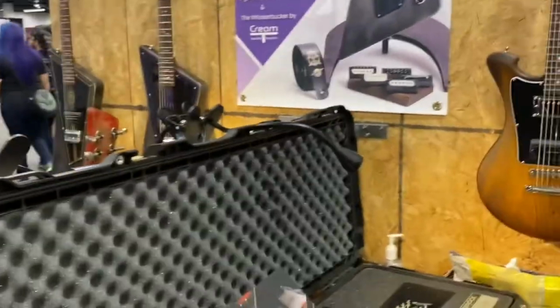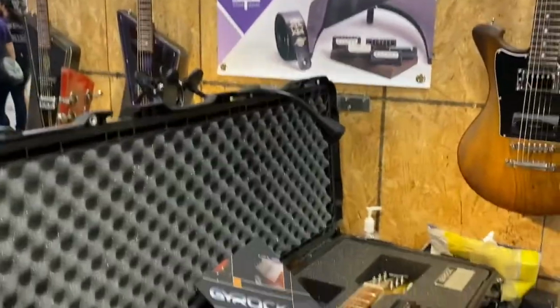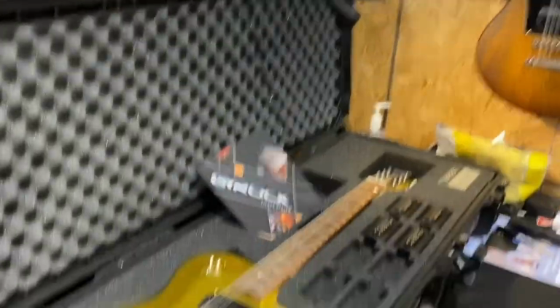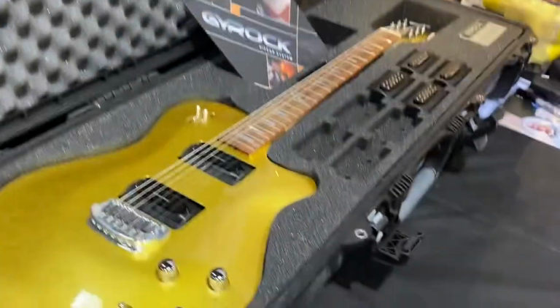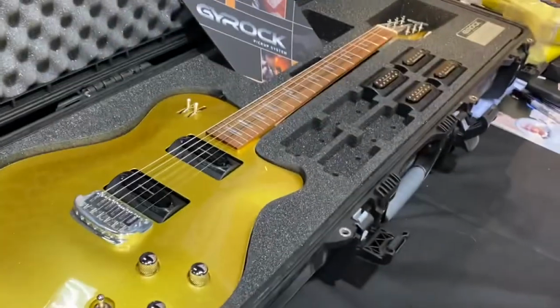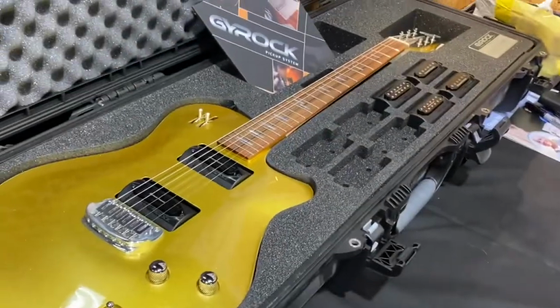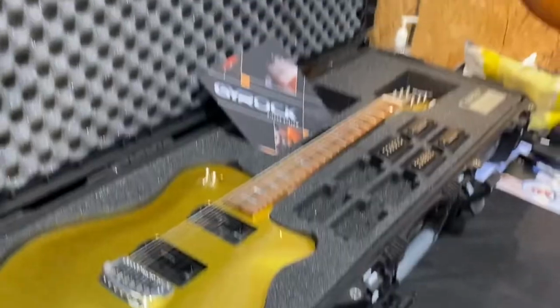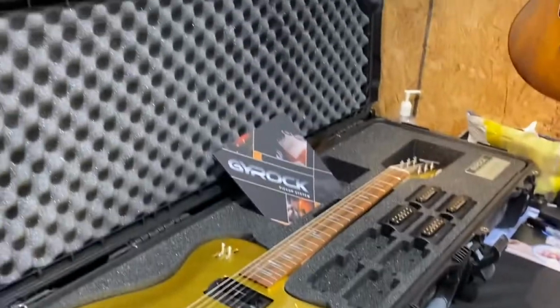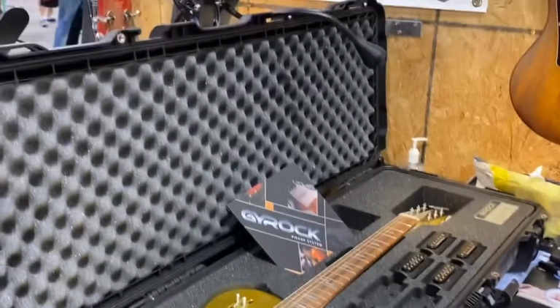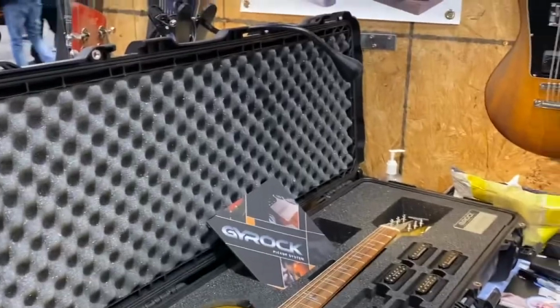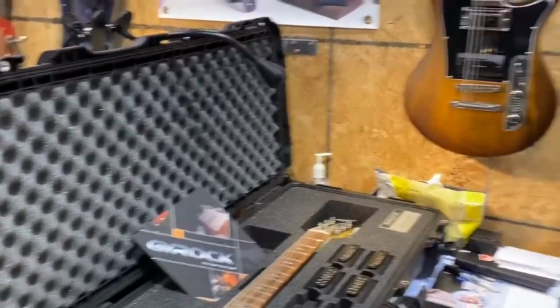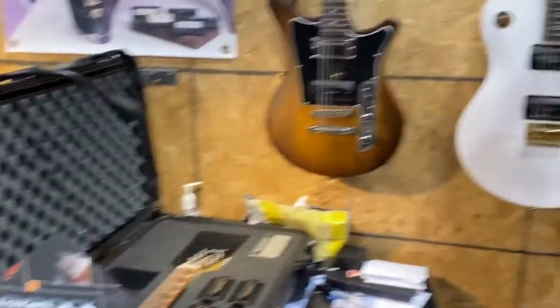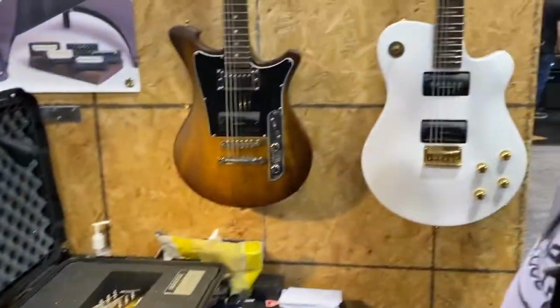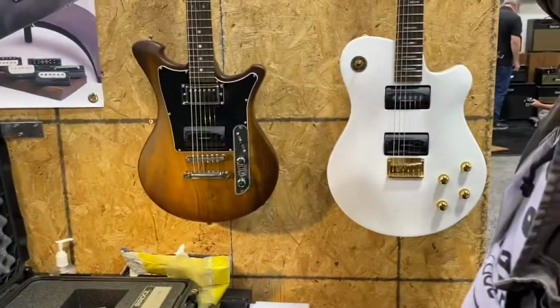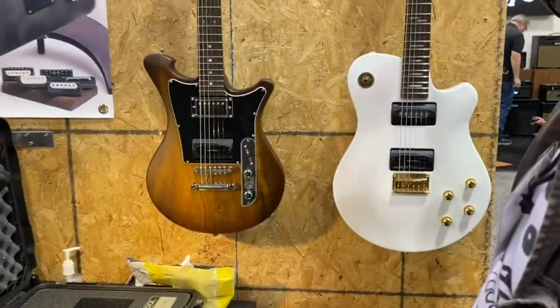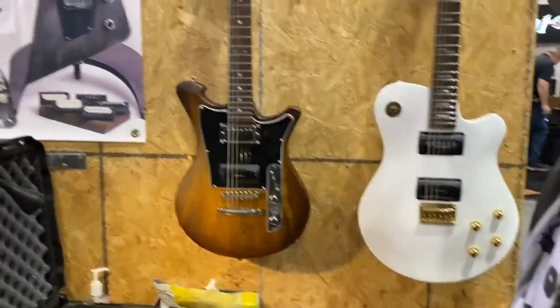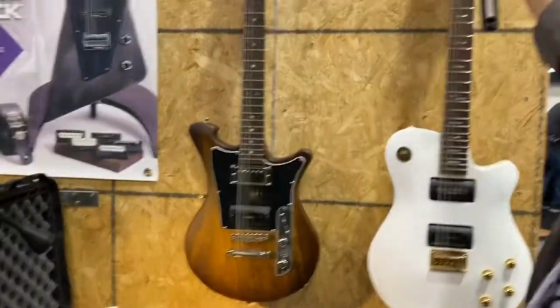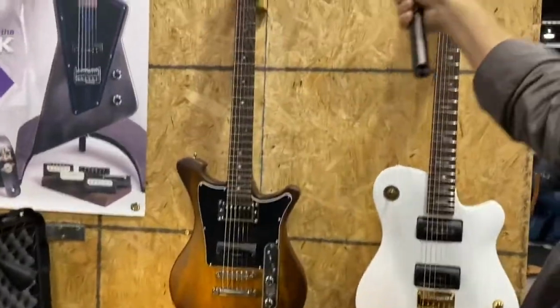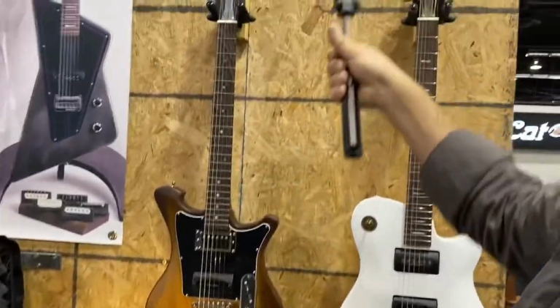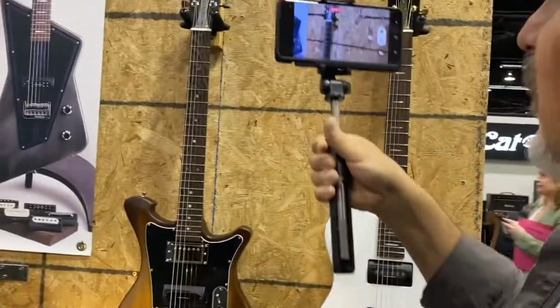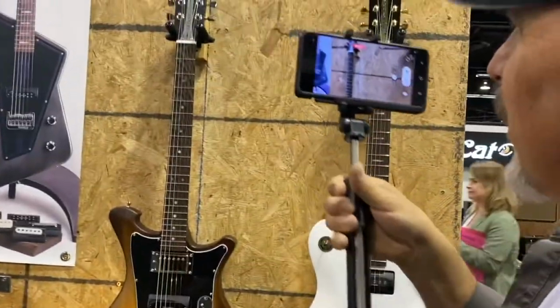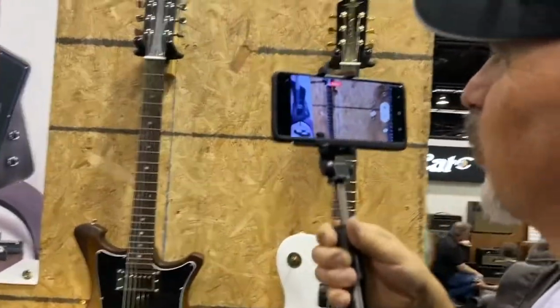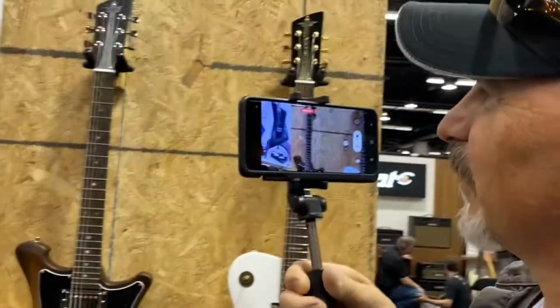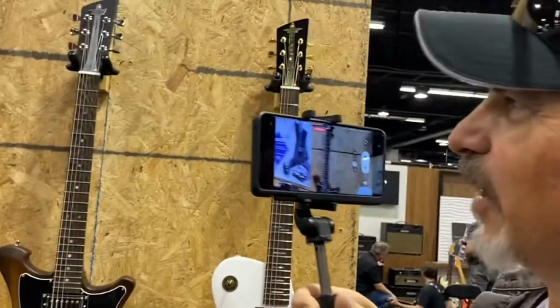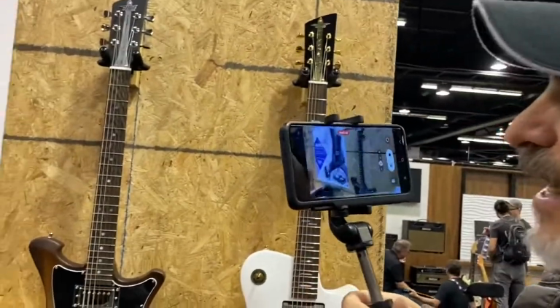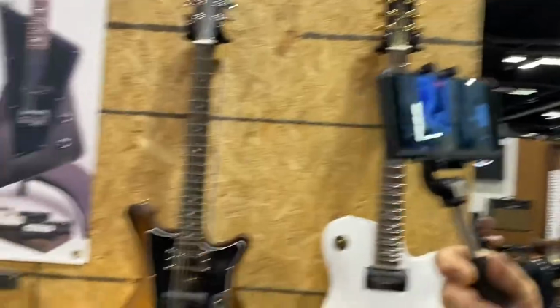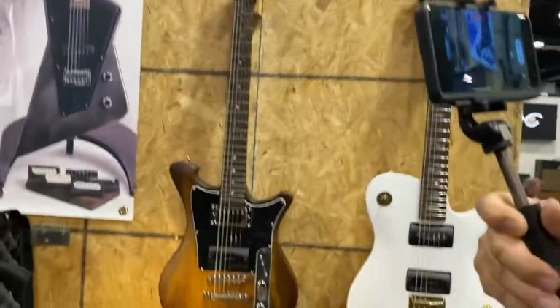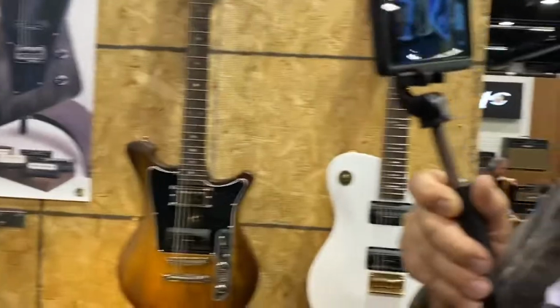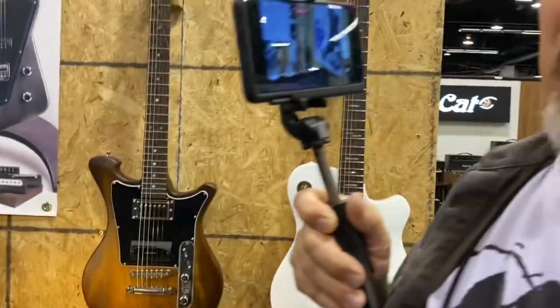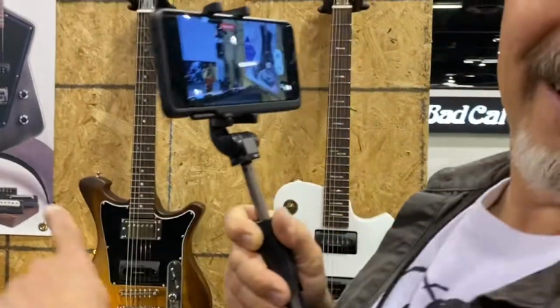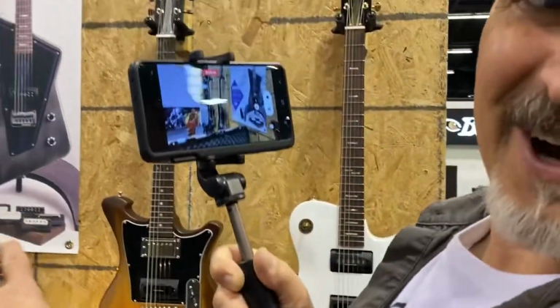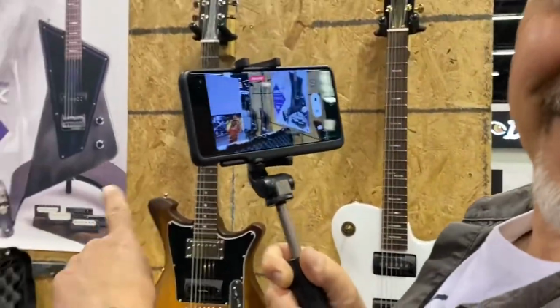Awesome stuff, amazing. There's a lot of amazing stuff here today — we're seeing a lot of cool stuff, yeah. Some wild guitars here.